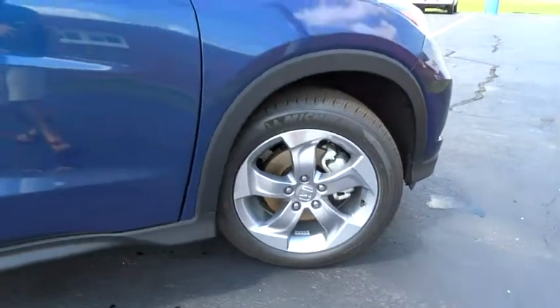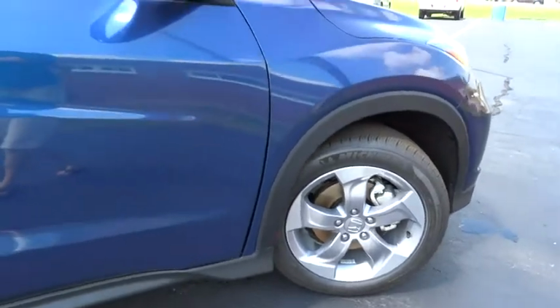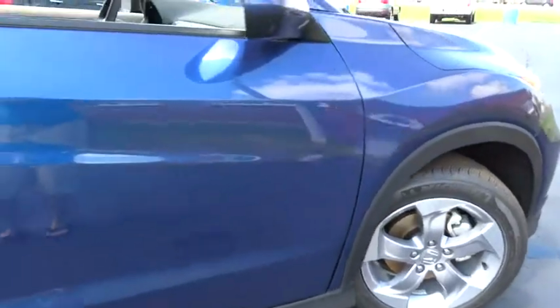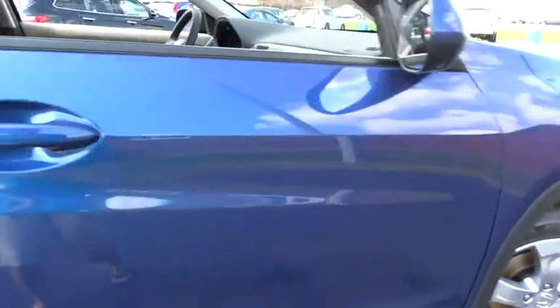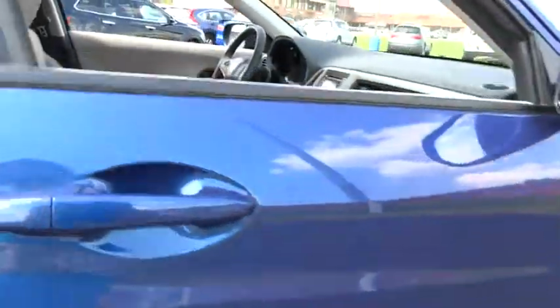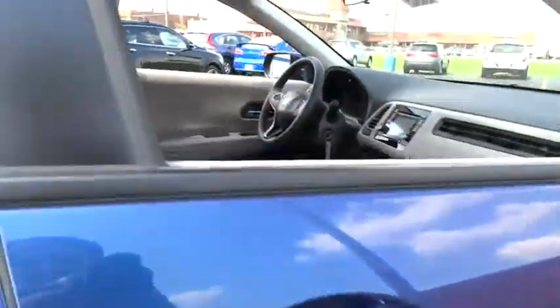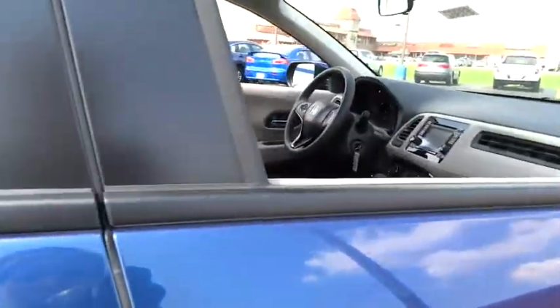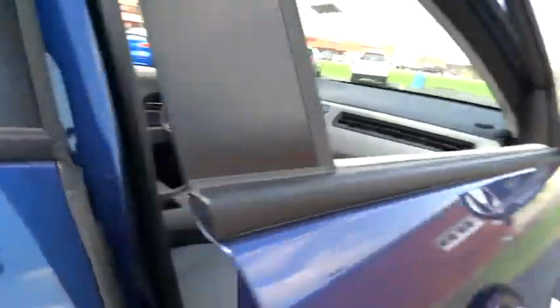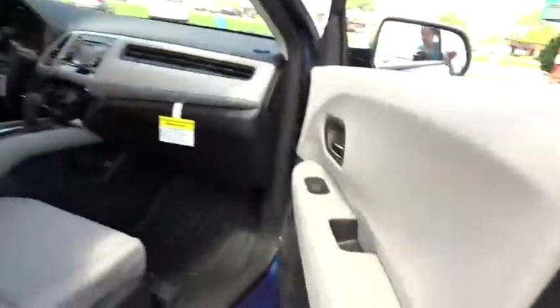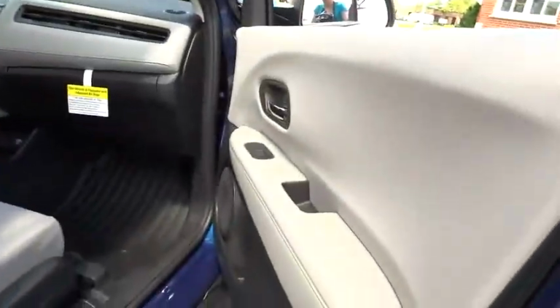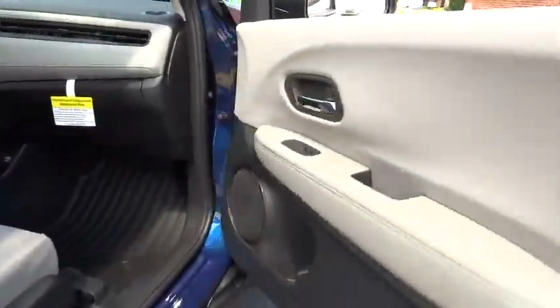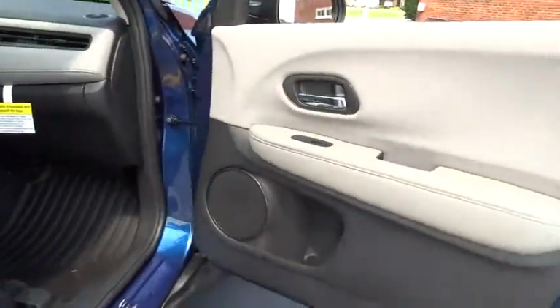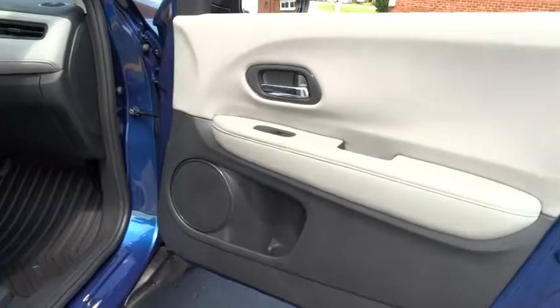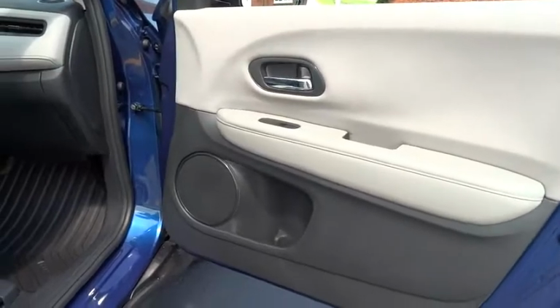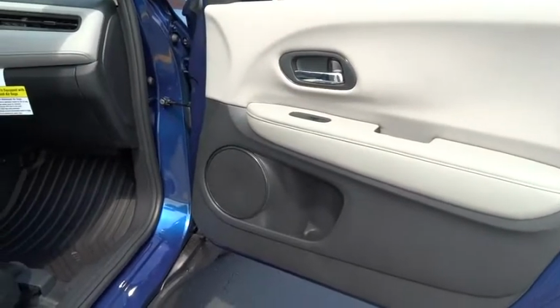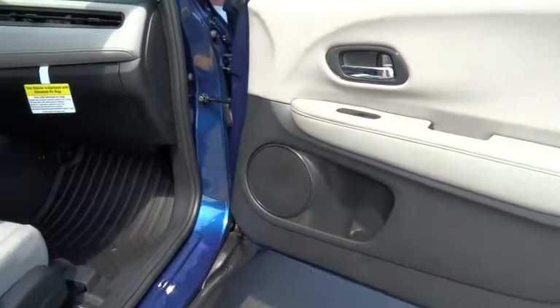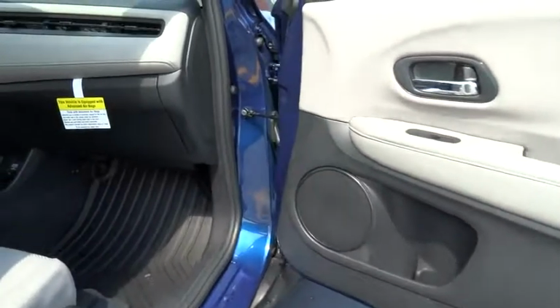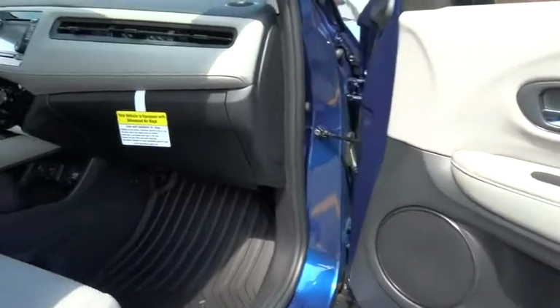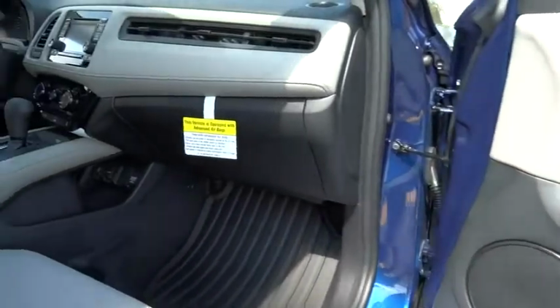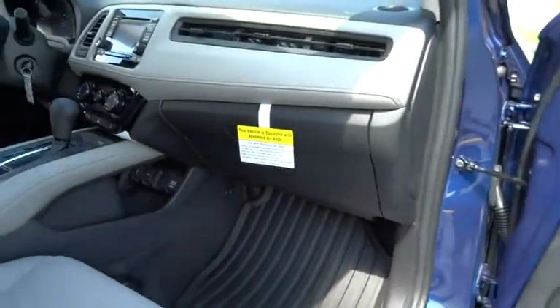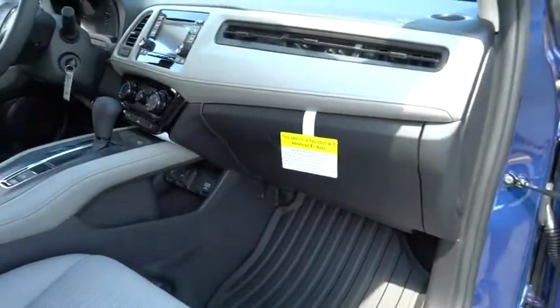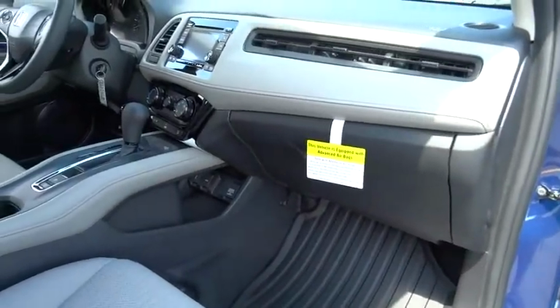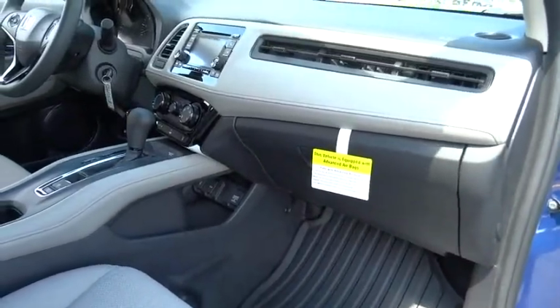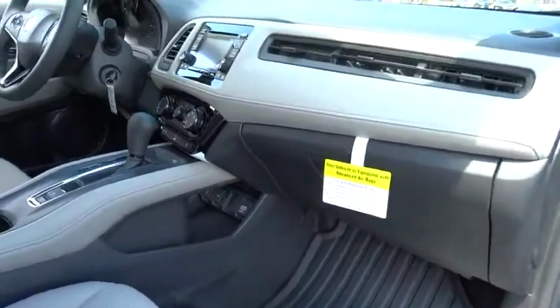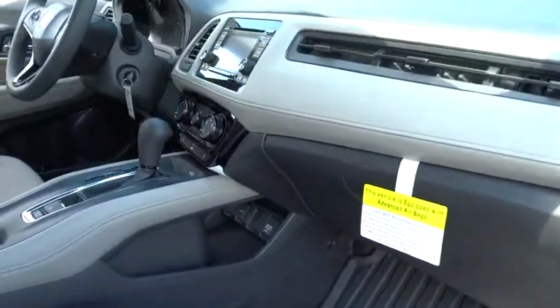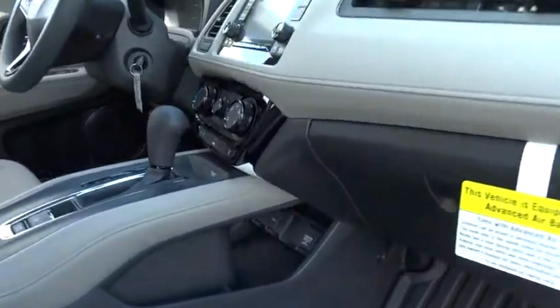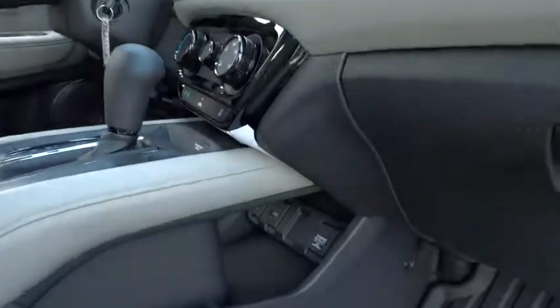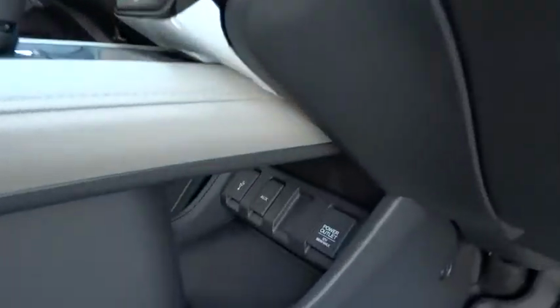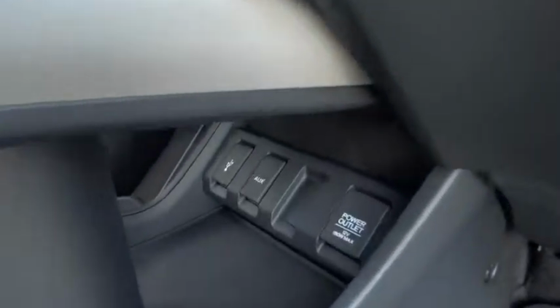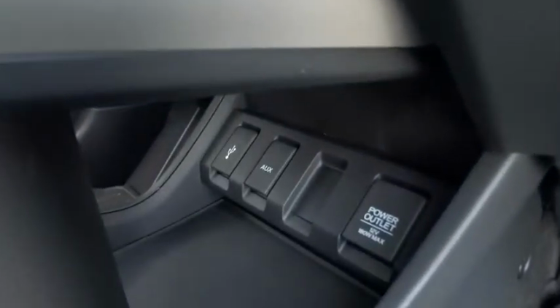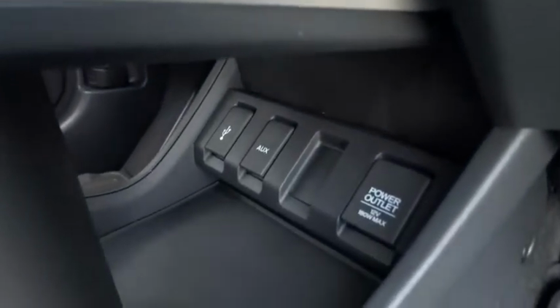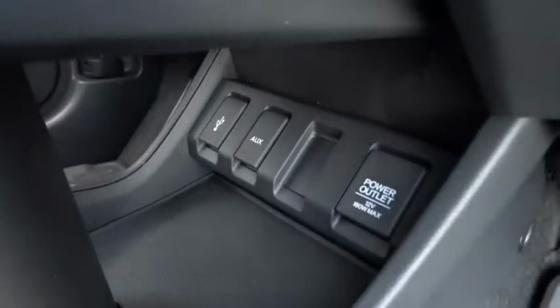Steering wheel audio controls, stability control, keyless entry, traction control, all-wheel drive, anti-lock braking system, backup camera, Bluetooth, adjustable steering wheel, power steering, cruise control.